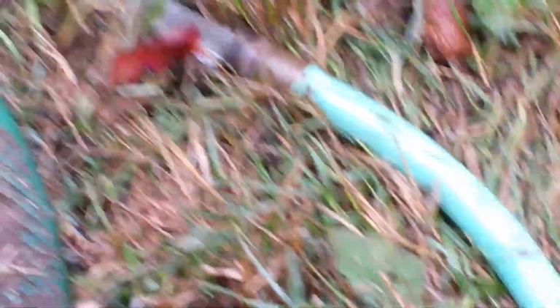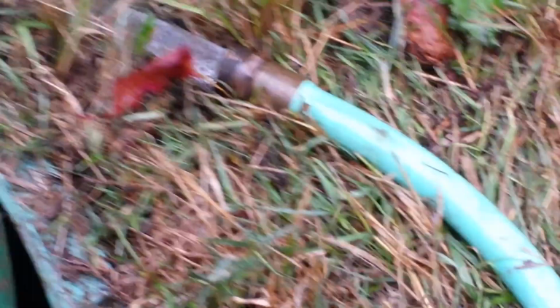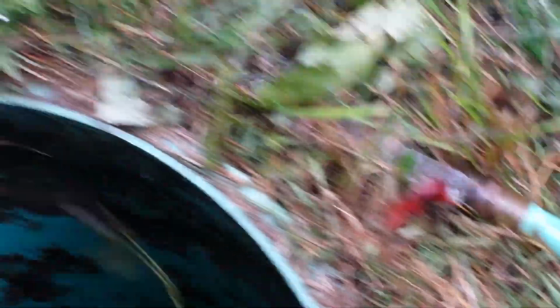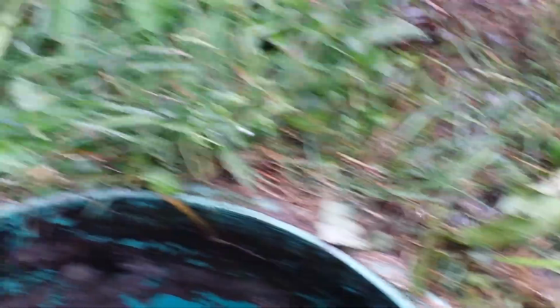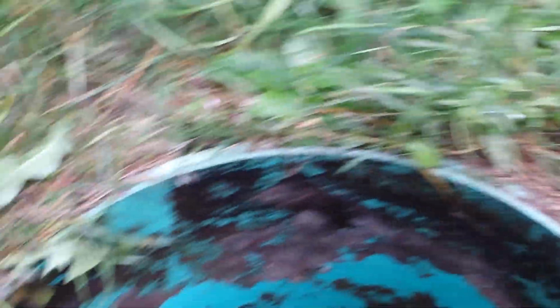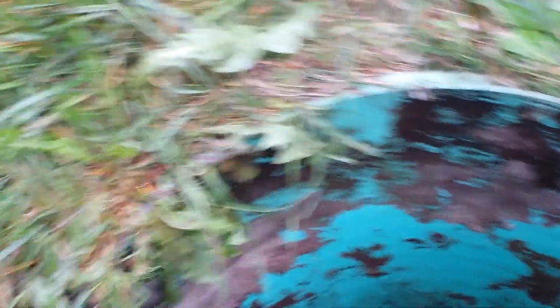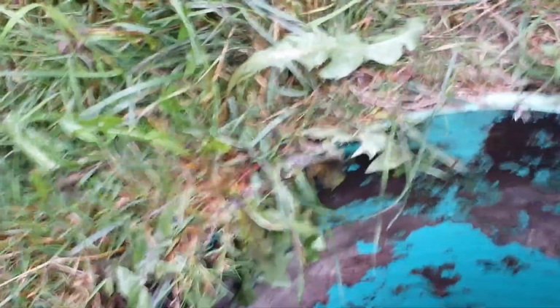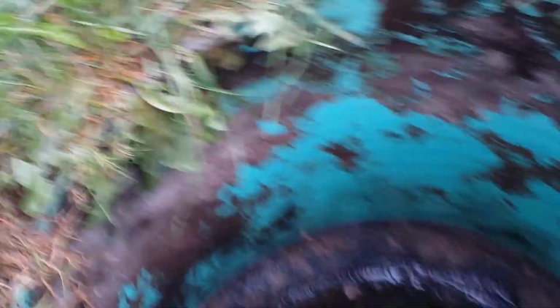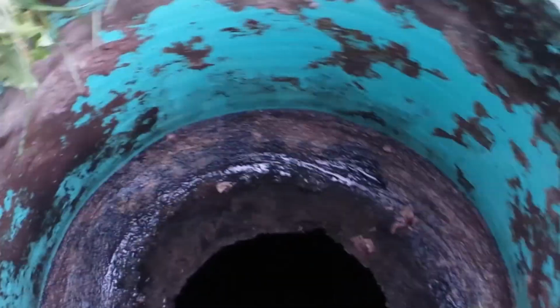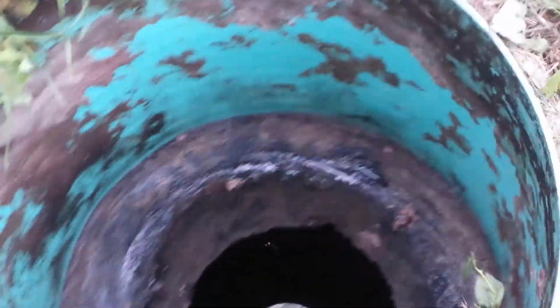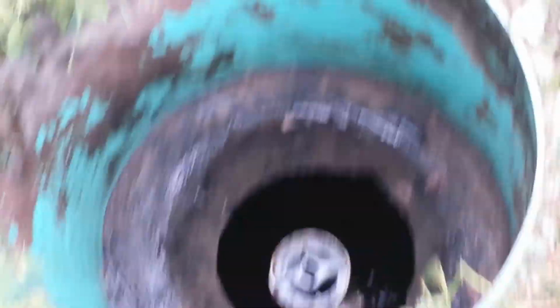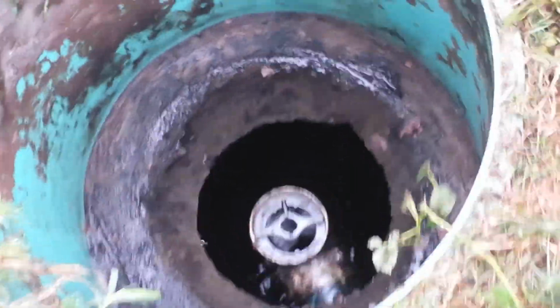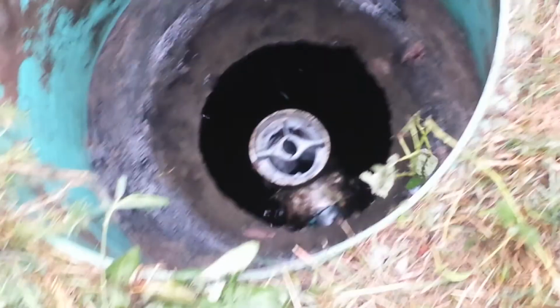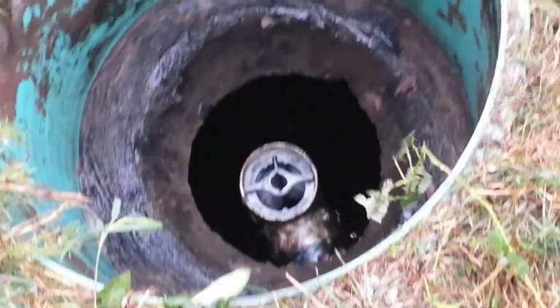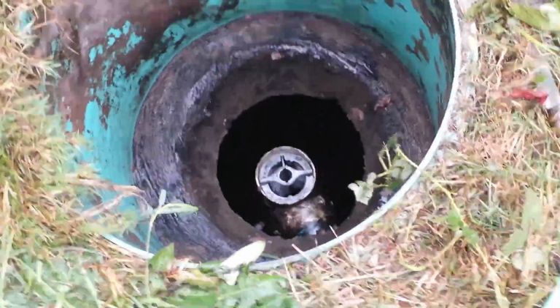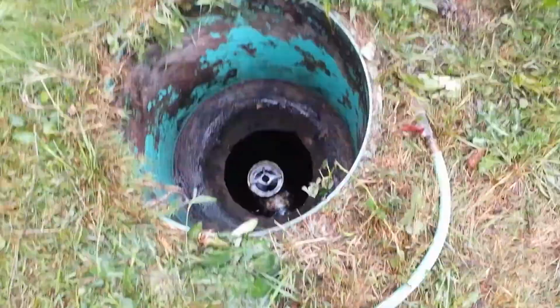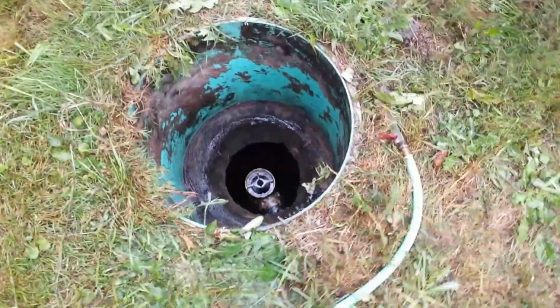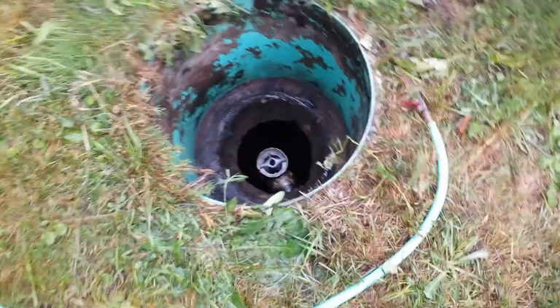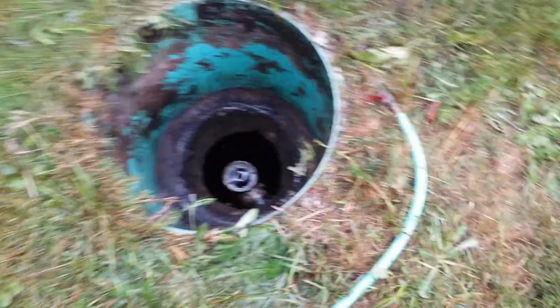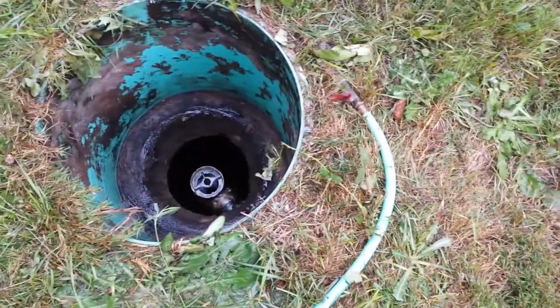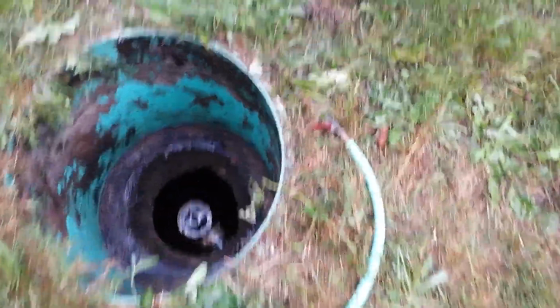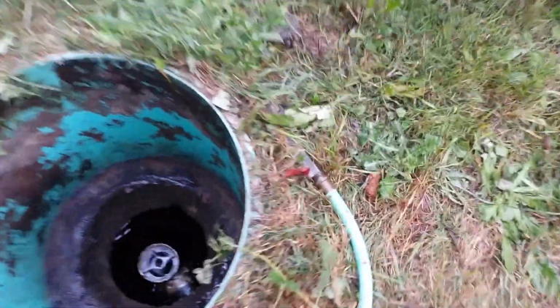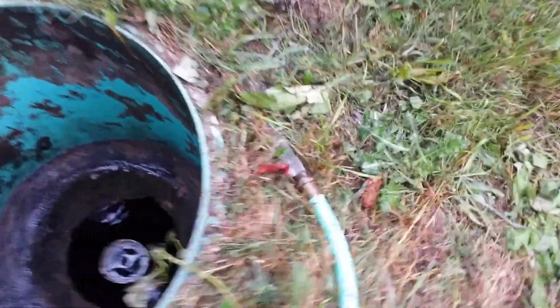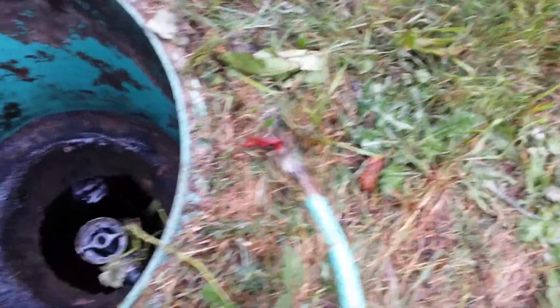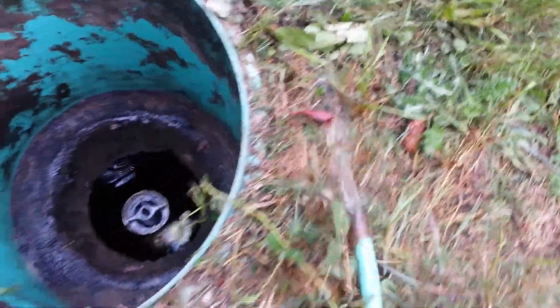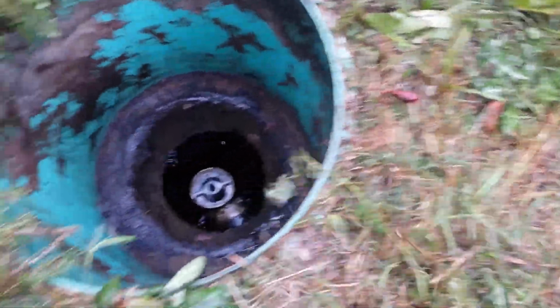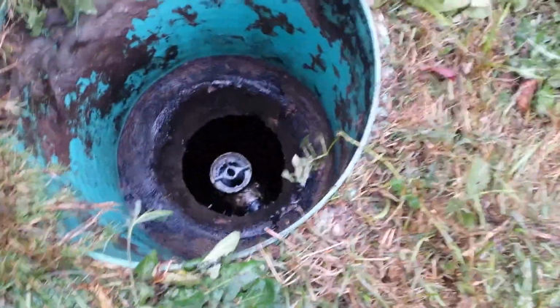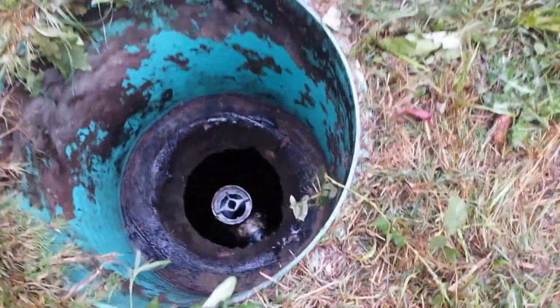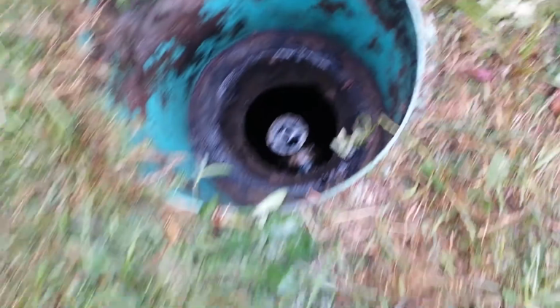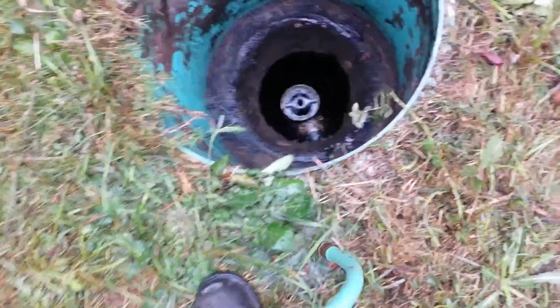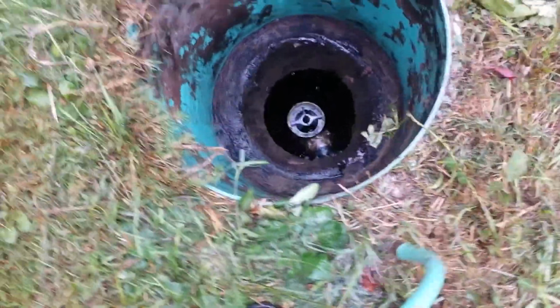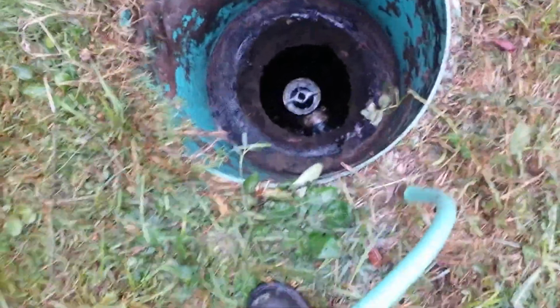Remove the lid. Now these lids should be screwed down — I just have it unscrewed for the demonstration of this video only. We're going to flood the area kind of around the riser.